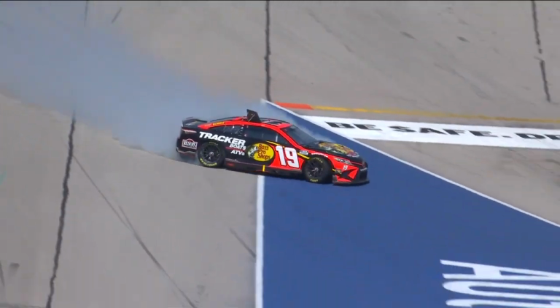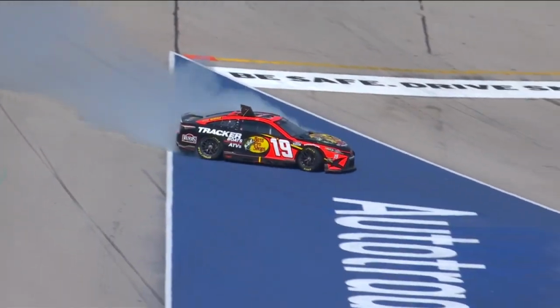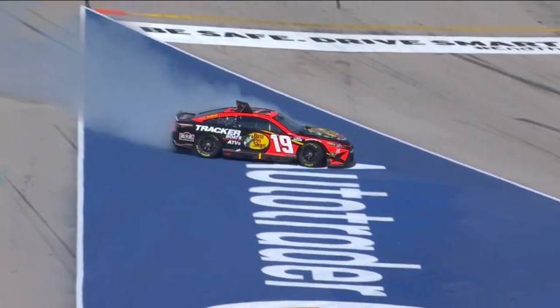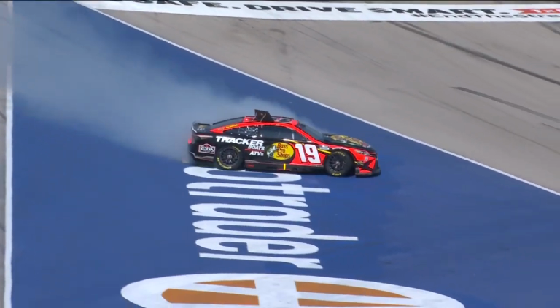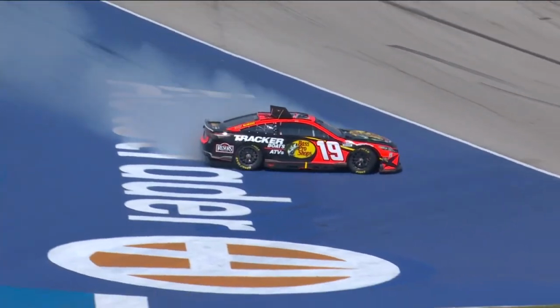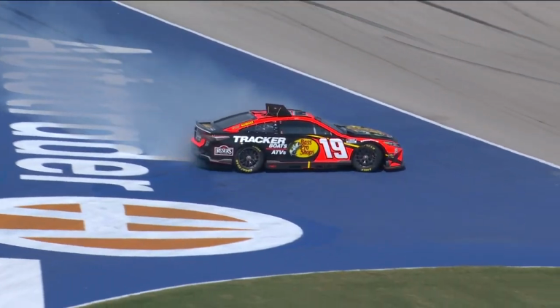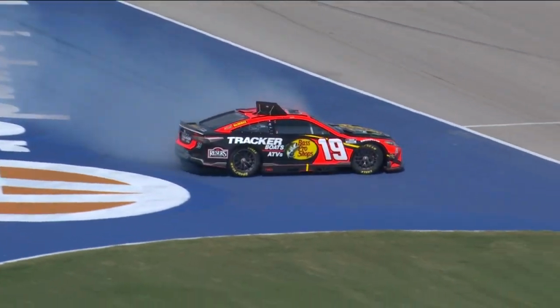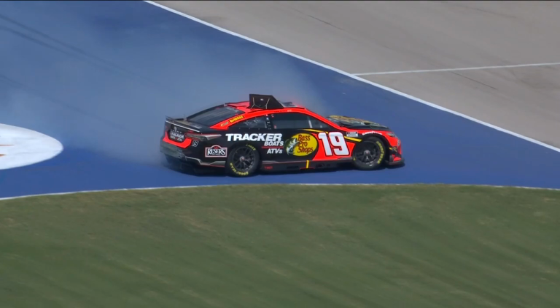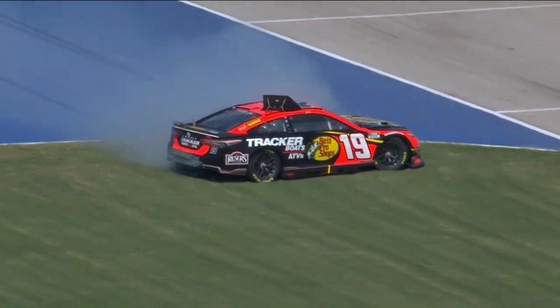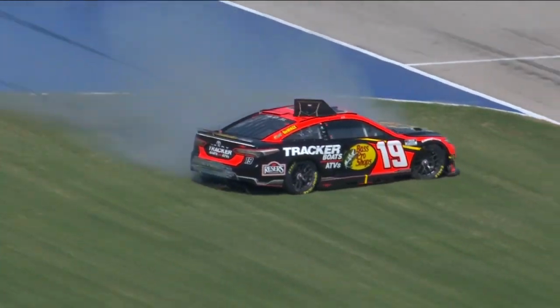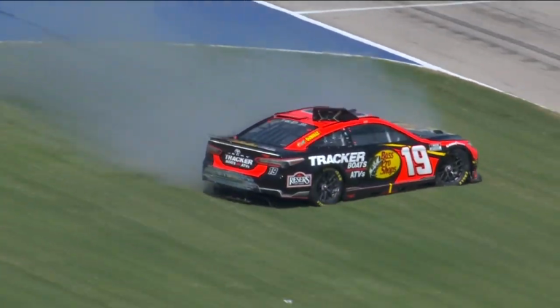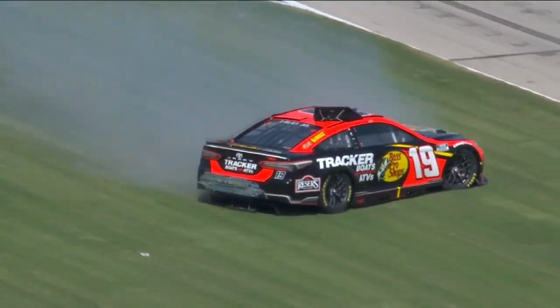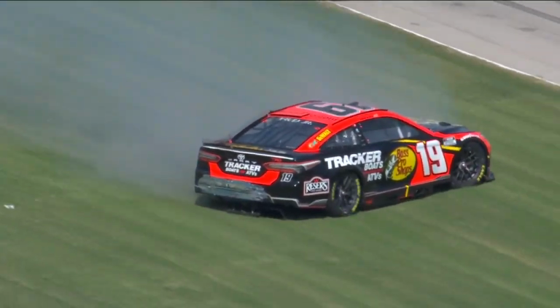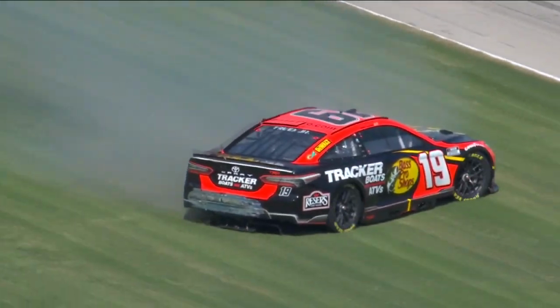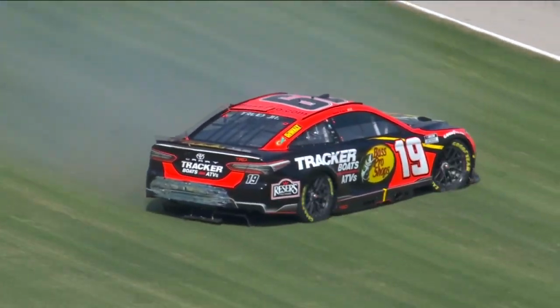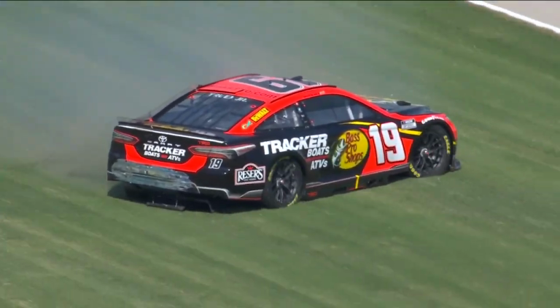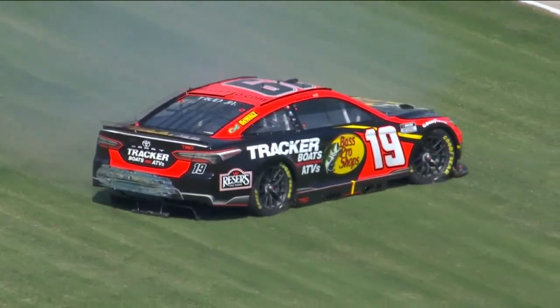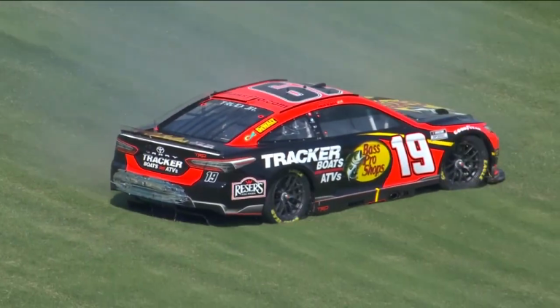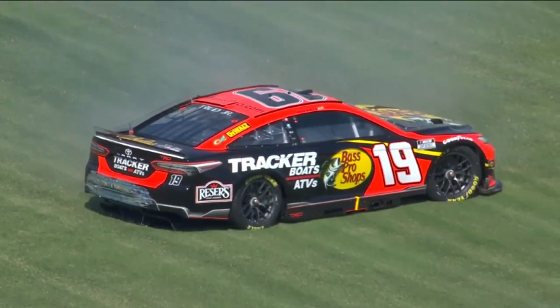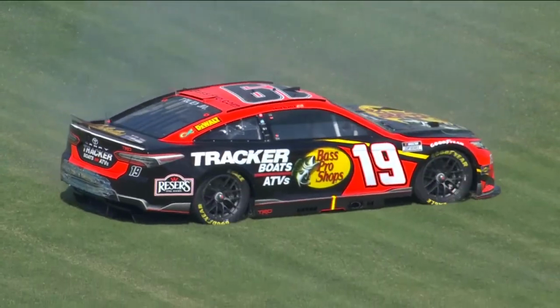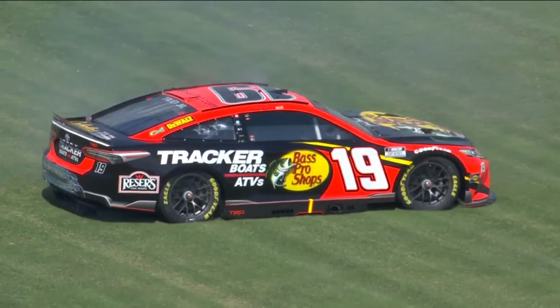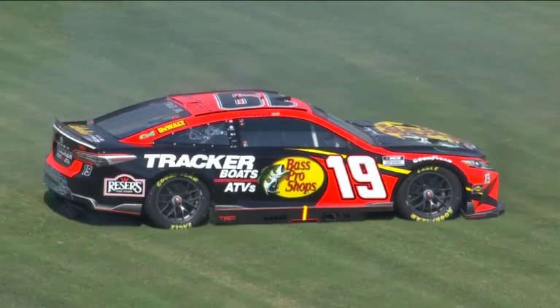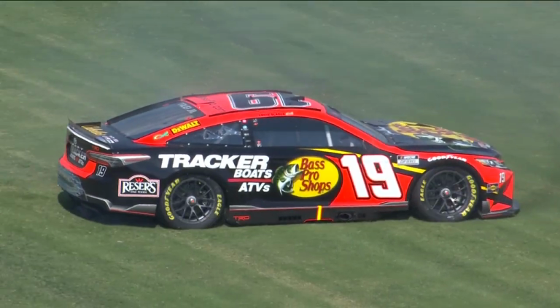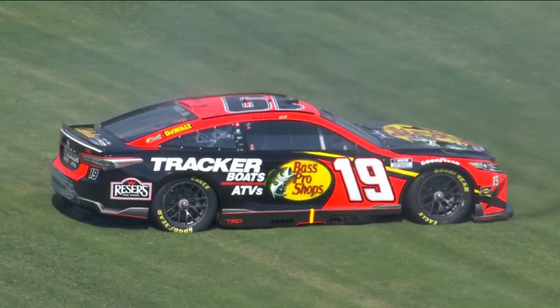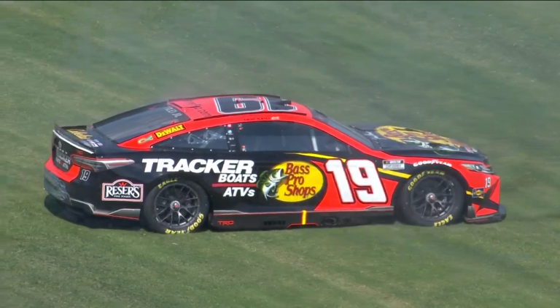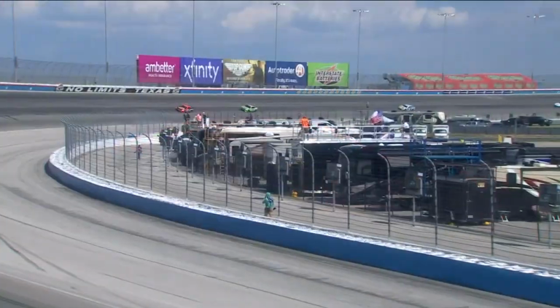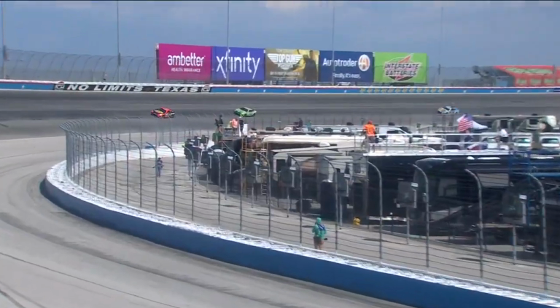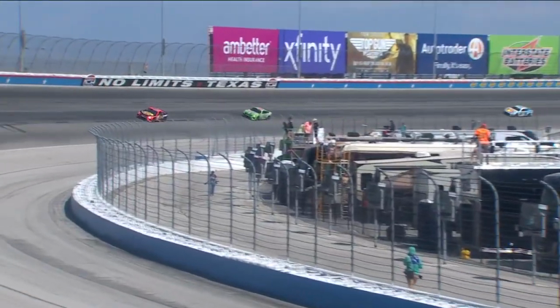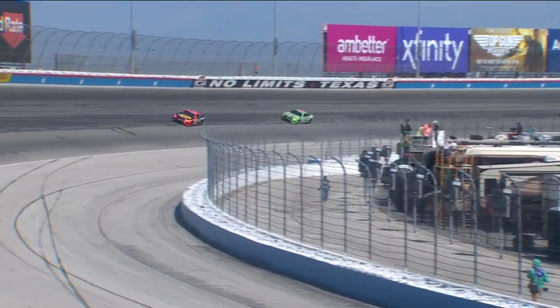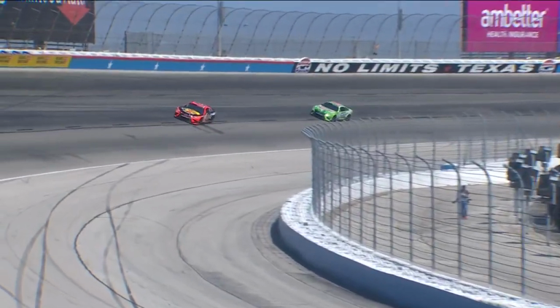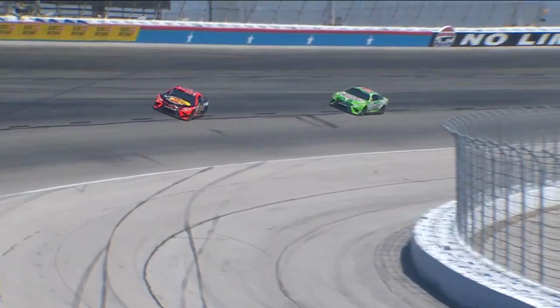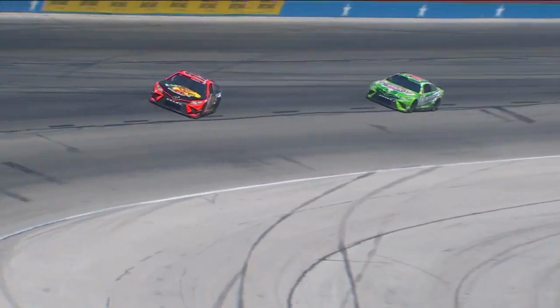We heard Brad Keselowski say 'I'm building loose.' The longer he ran, the looser he got. You'd have to wonder if that's not what was happening with Truex.